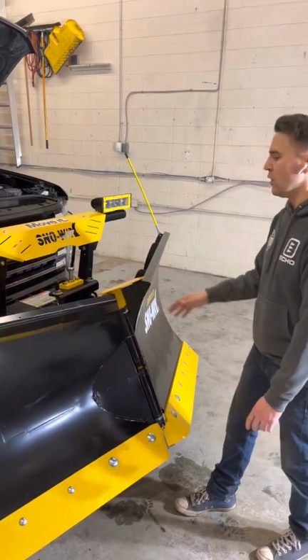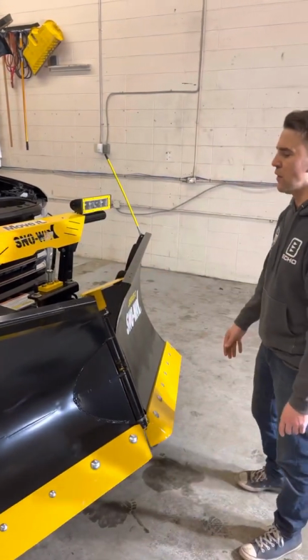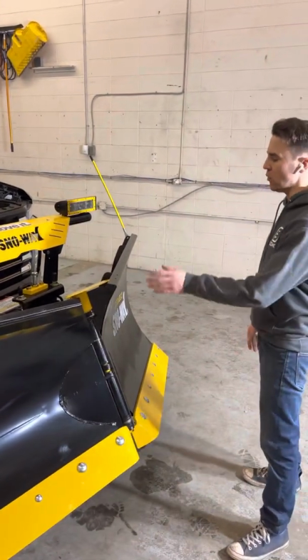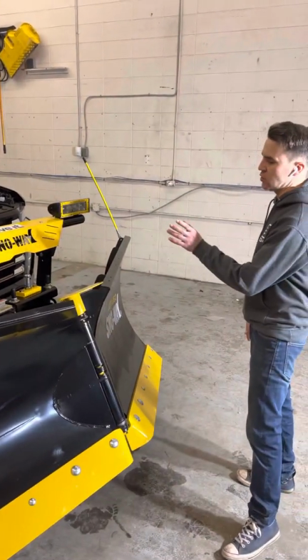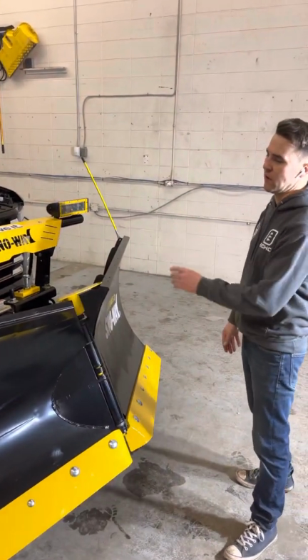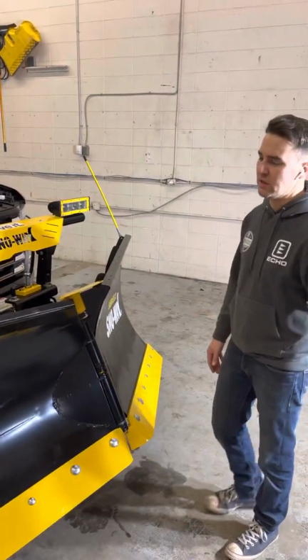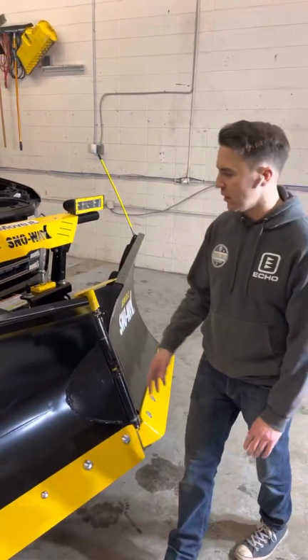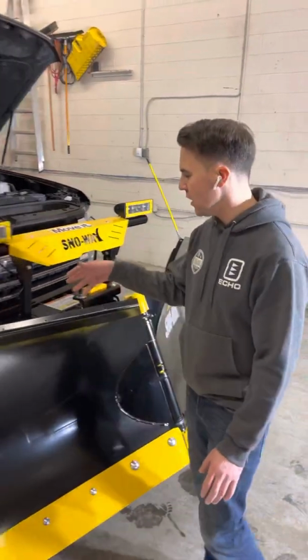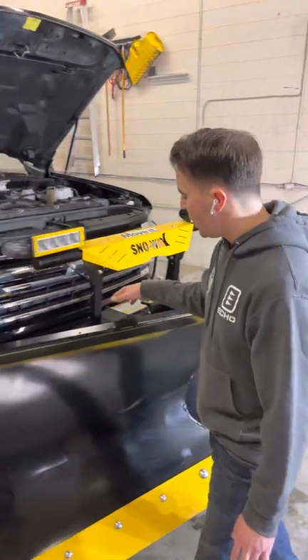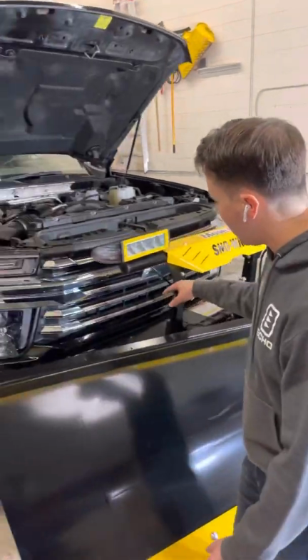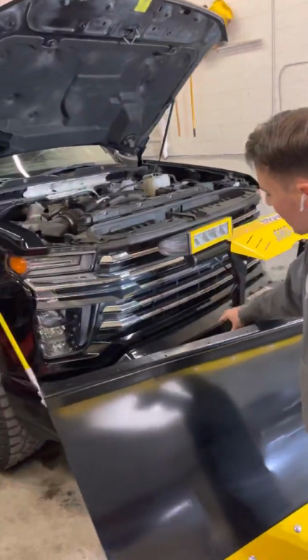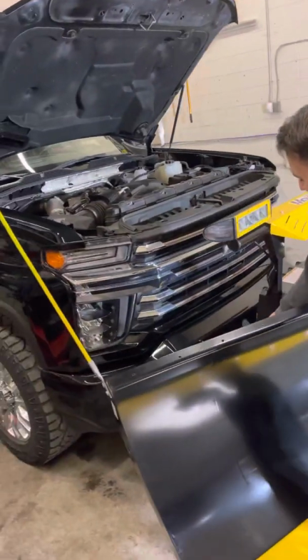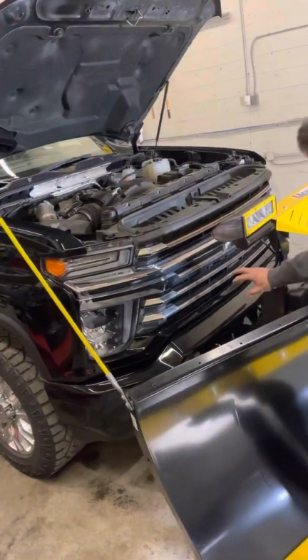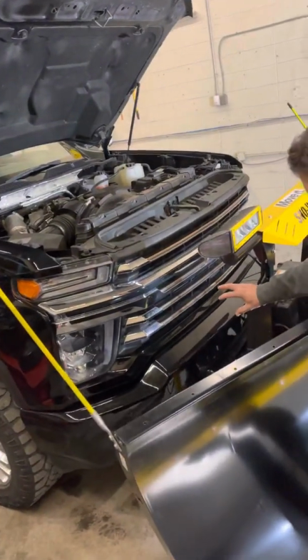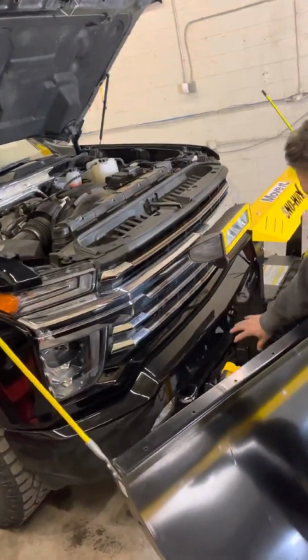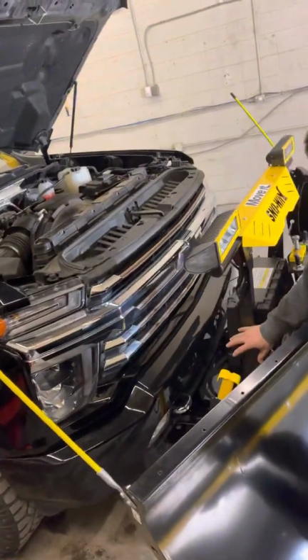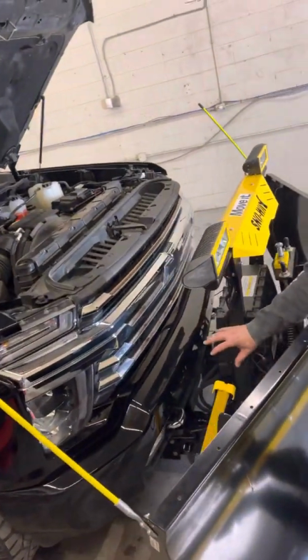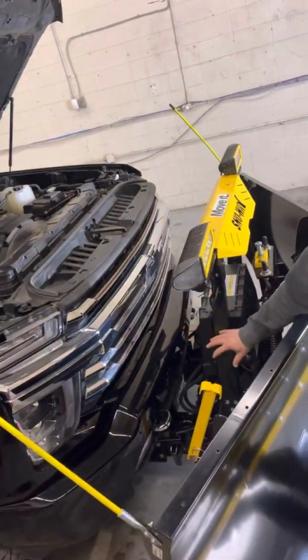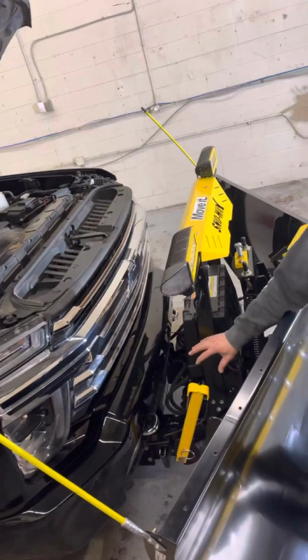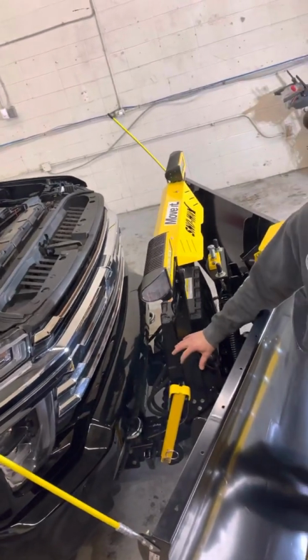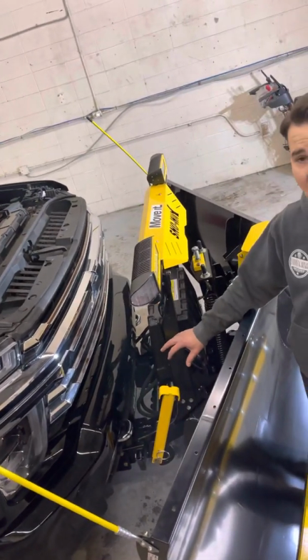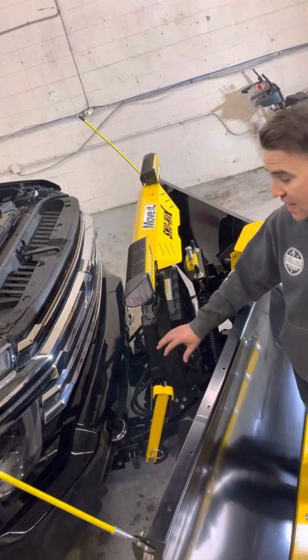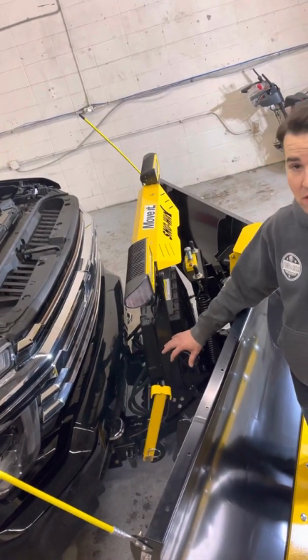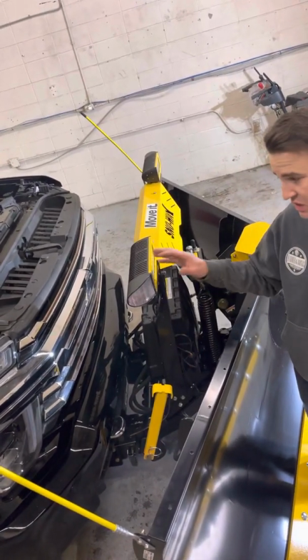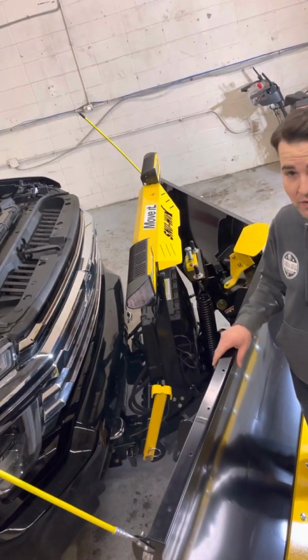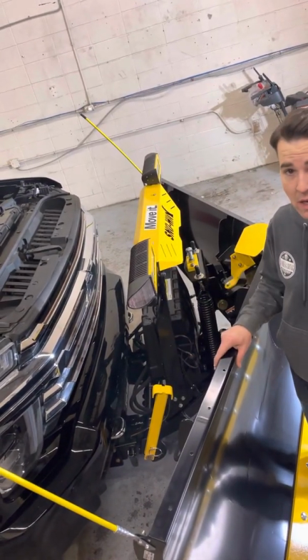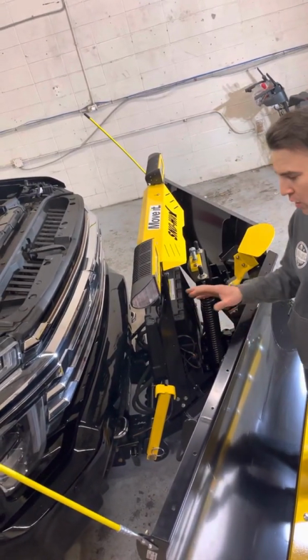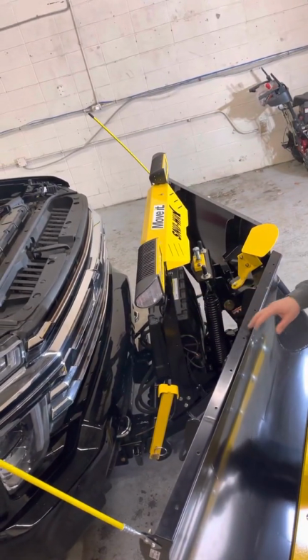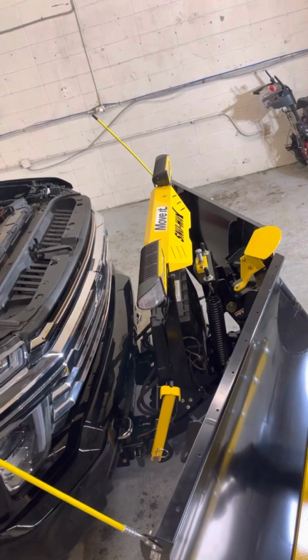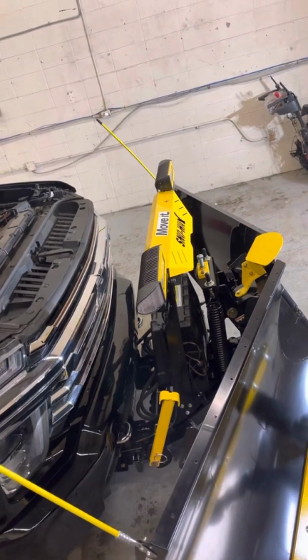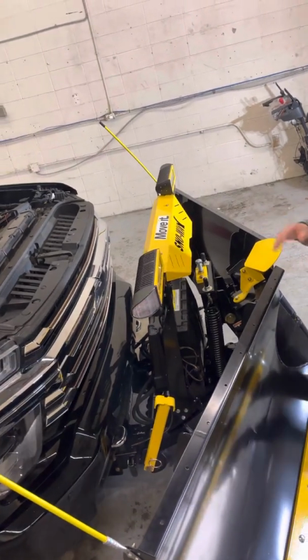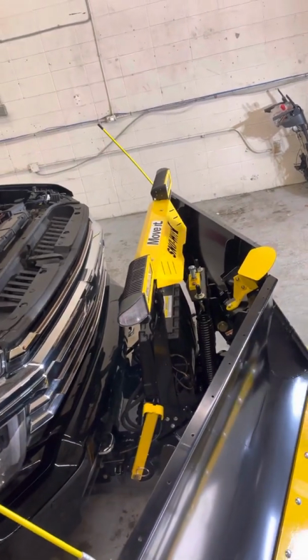First things first, we went with the actual subframe assembly, so up underneath there we have a brand new A-frame assembly mounted directly to the cab, specific for the 3500 HD series — which is the Chevy Silverado we're talking about here today — with the Duramax diesel.